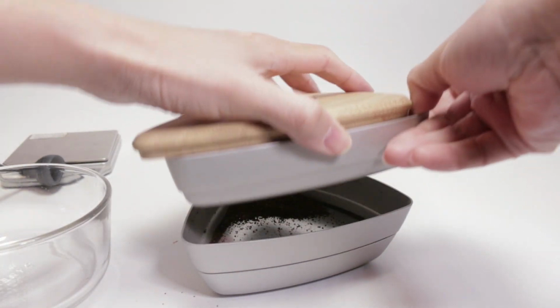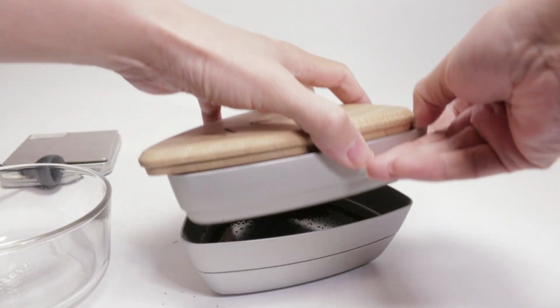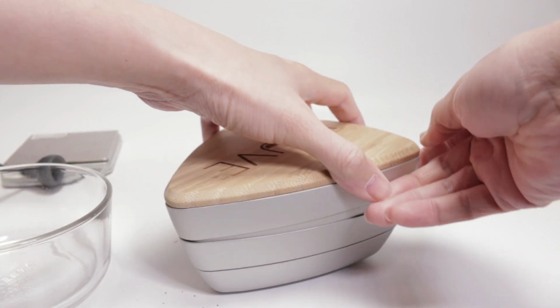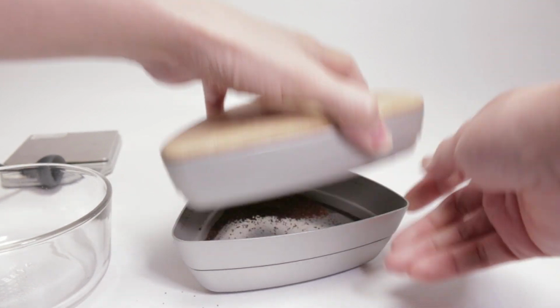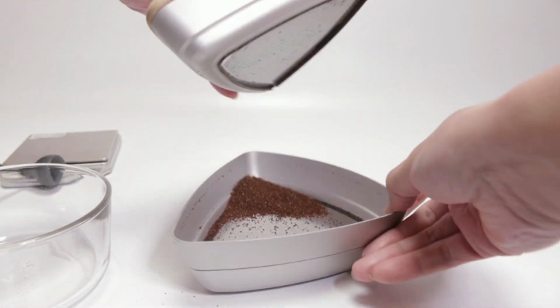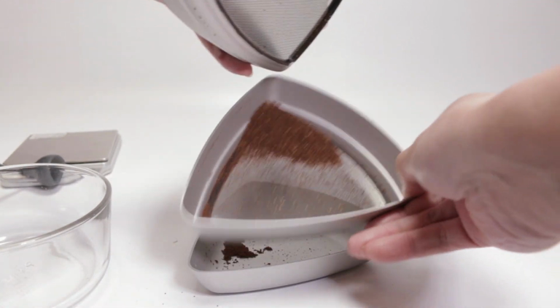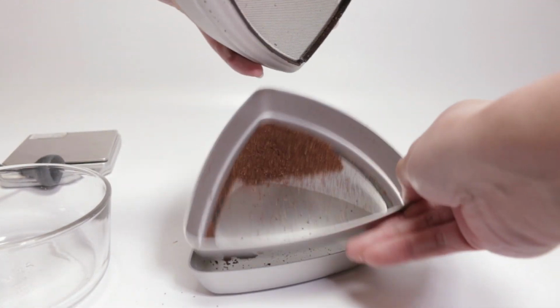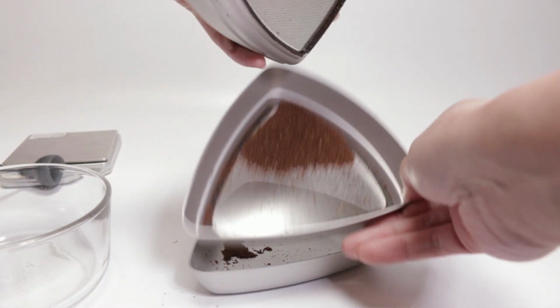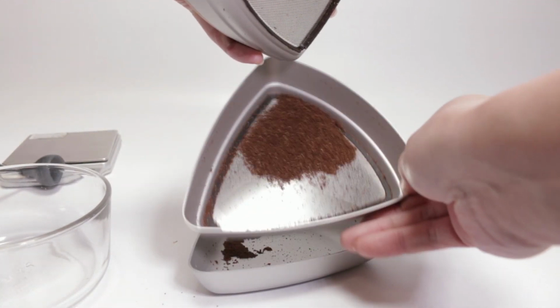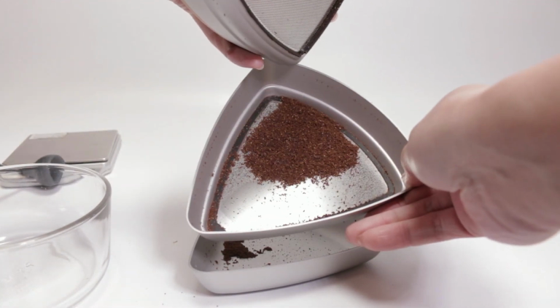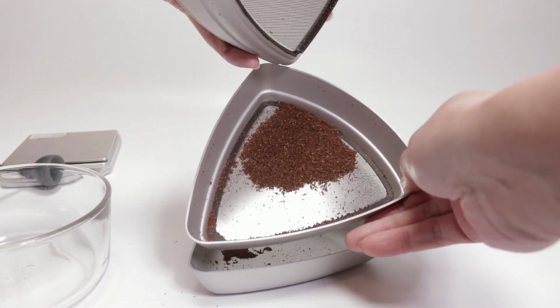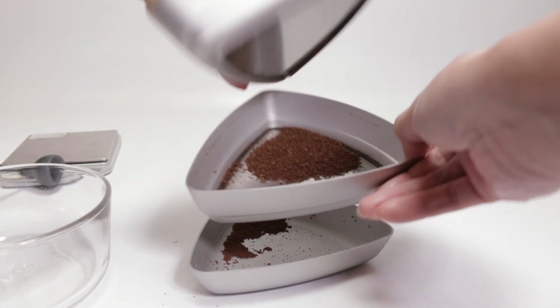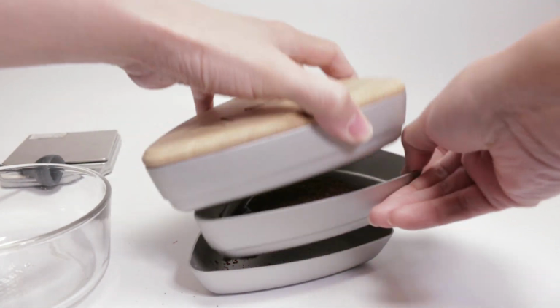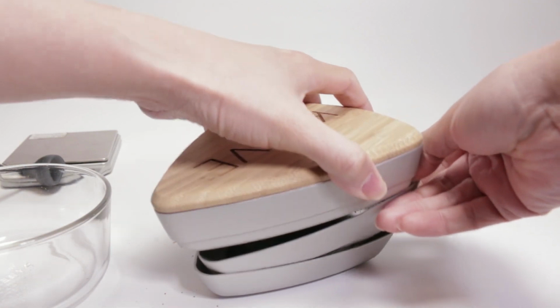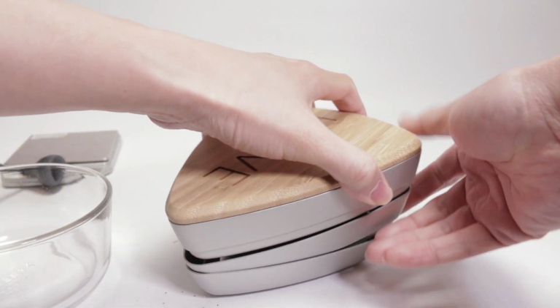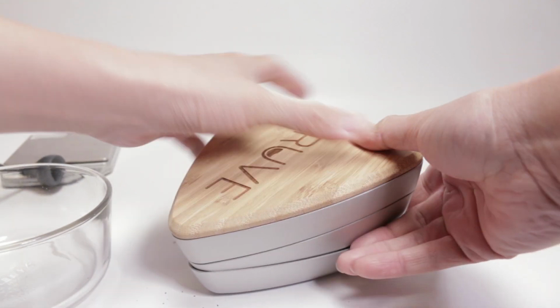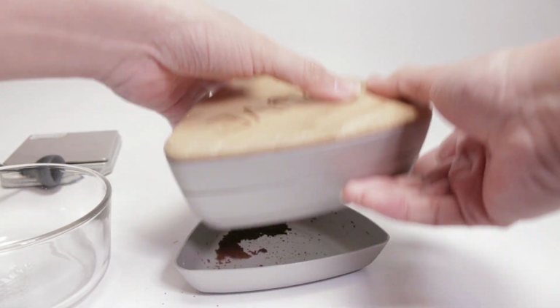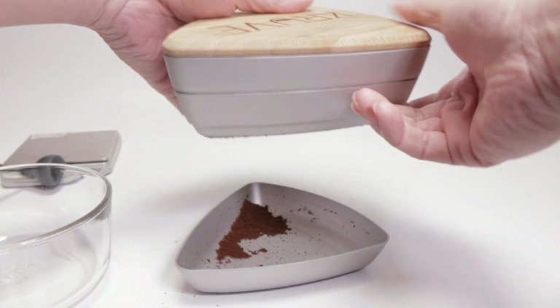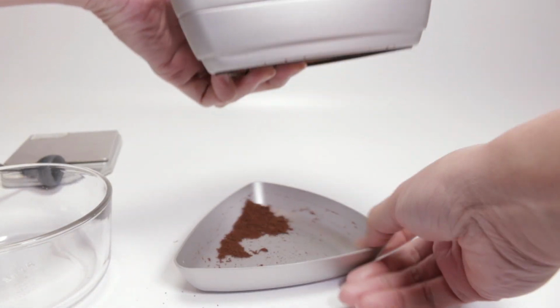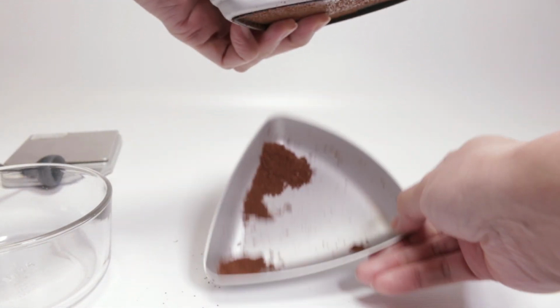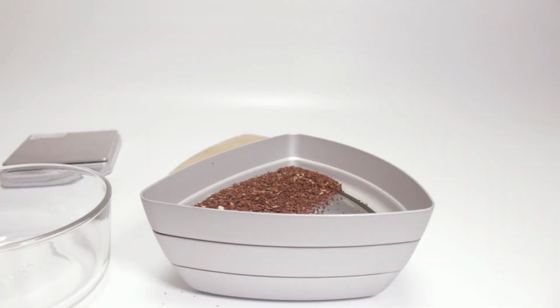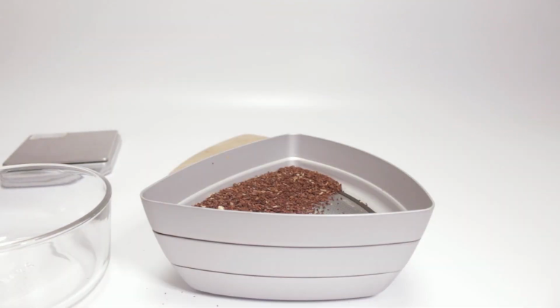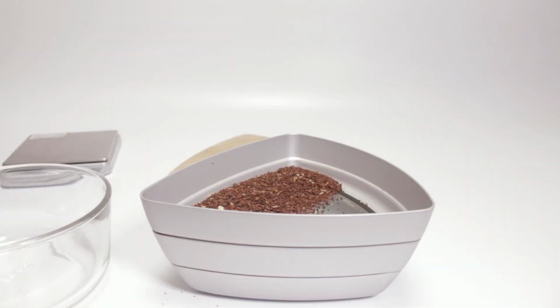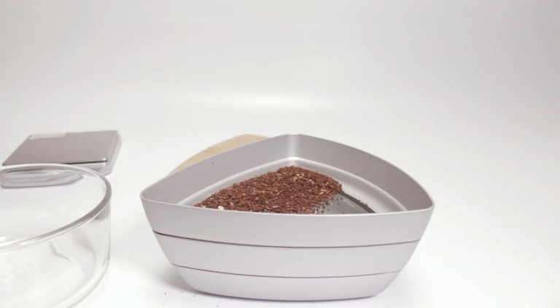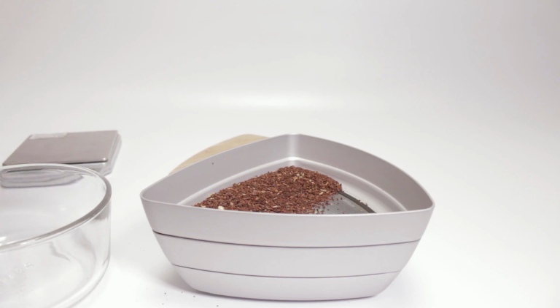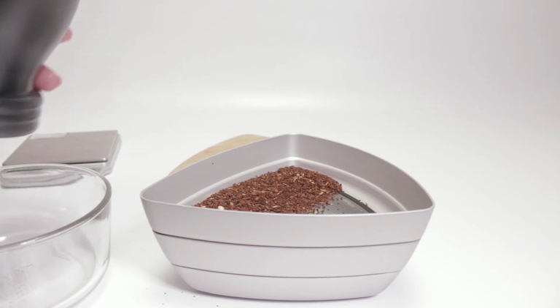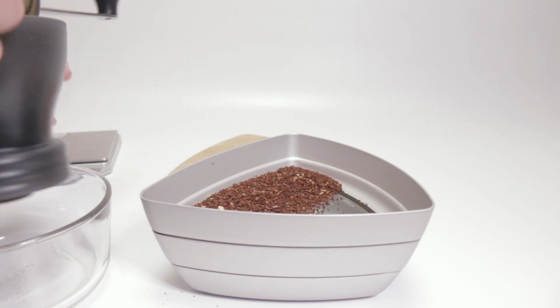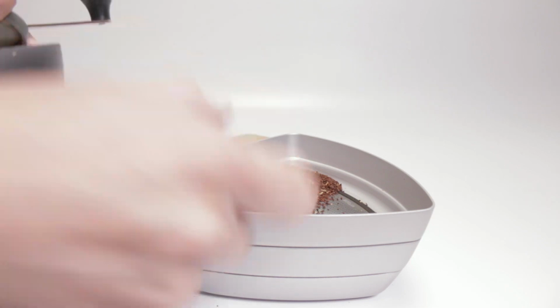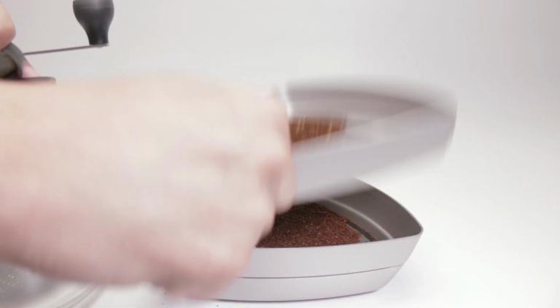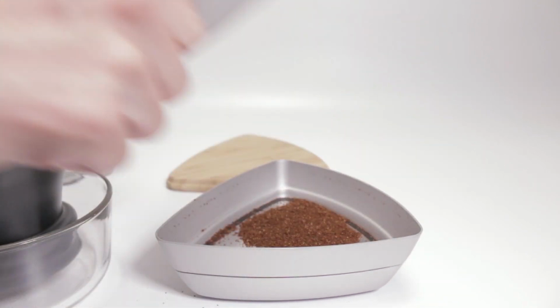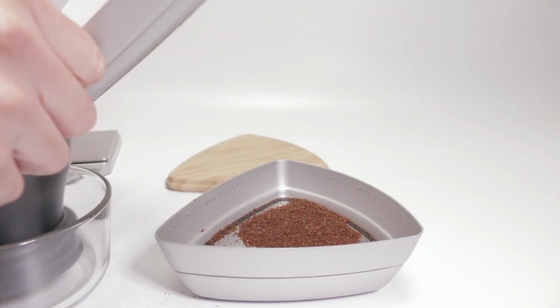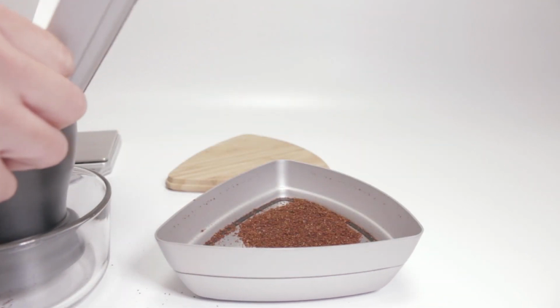The setting I used actually produced a large number of boulder grinds. I decided not to waste the coffee and try to reduce that amount. Kruve says you could take the boulders and re-grind them to hopefully reduce the amount.